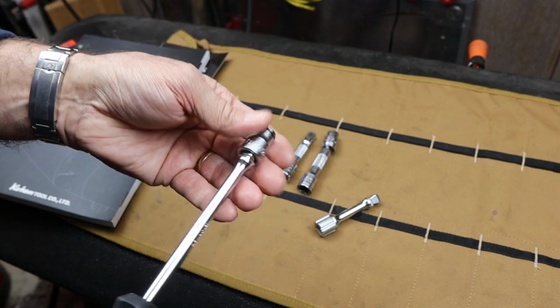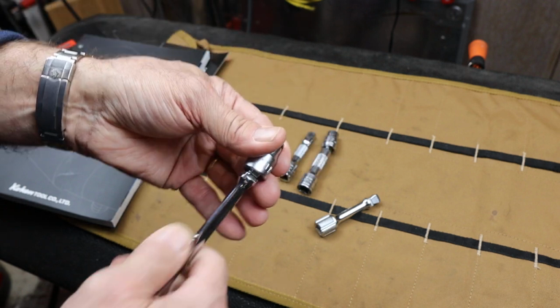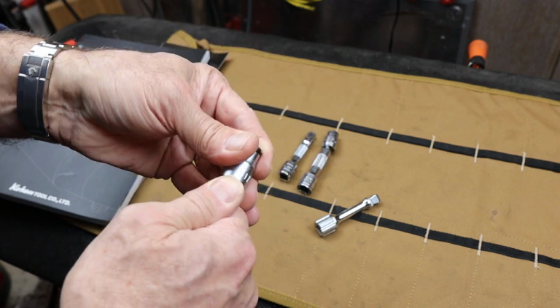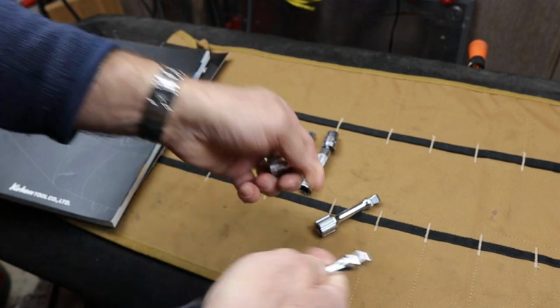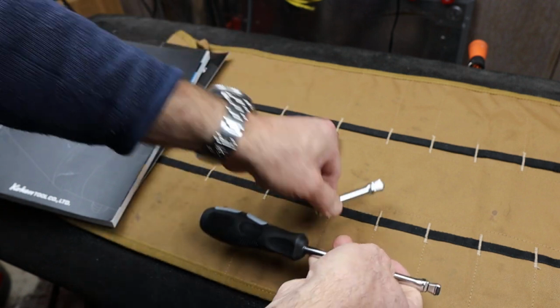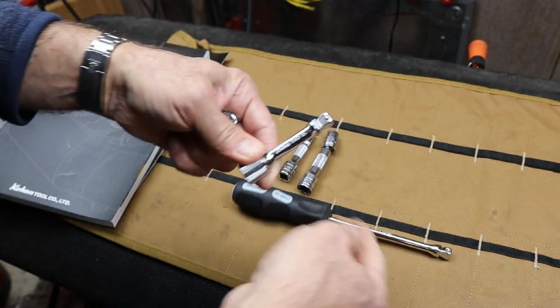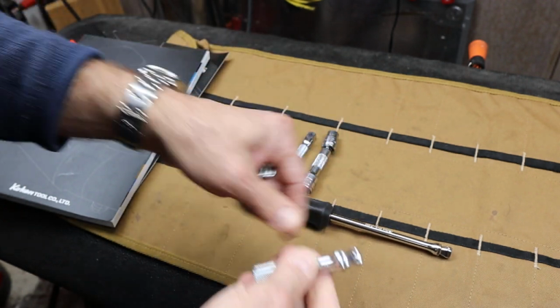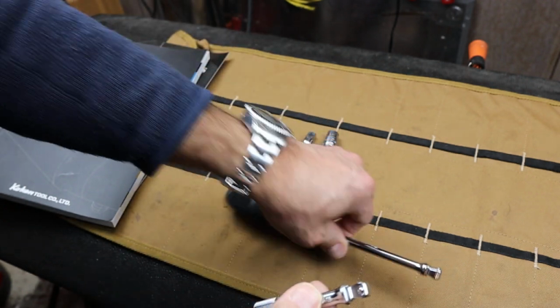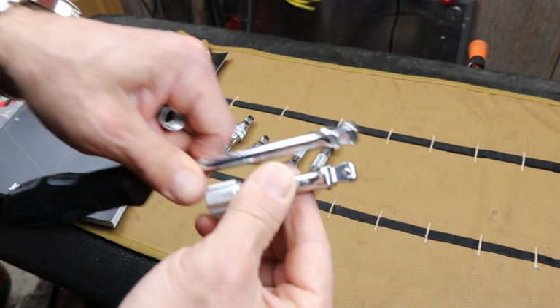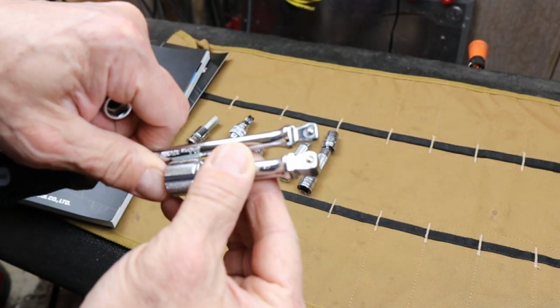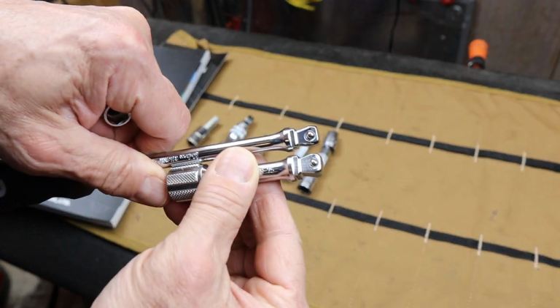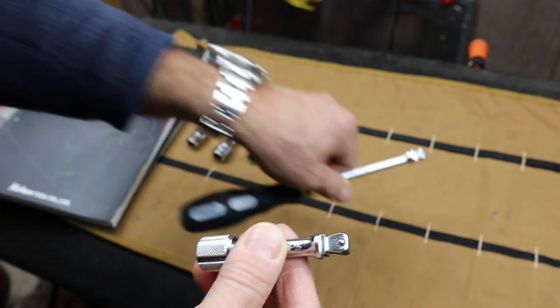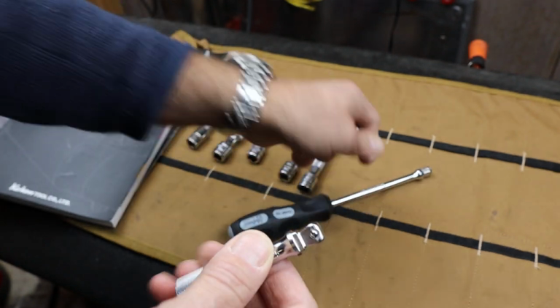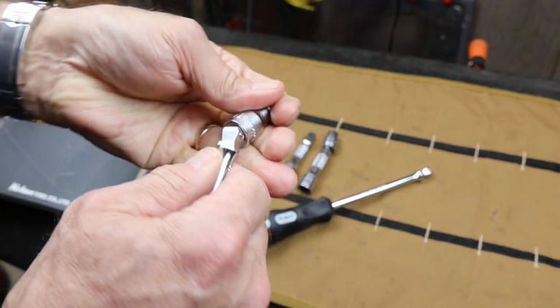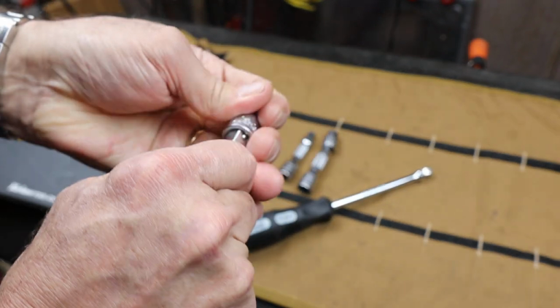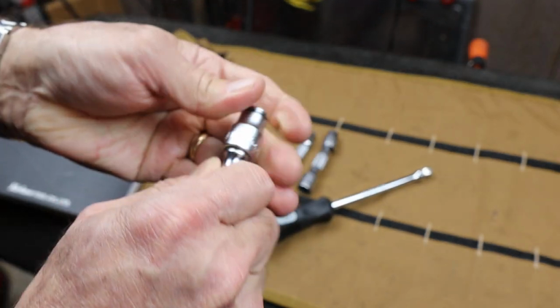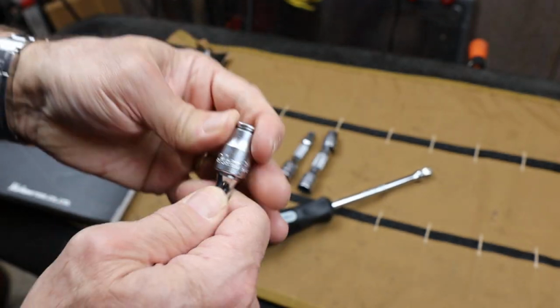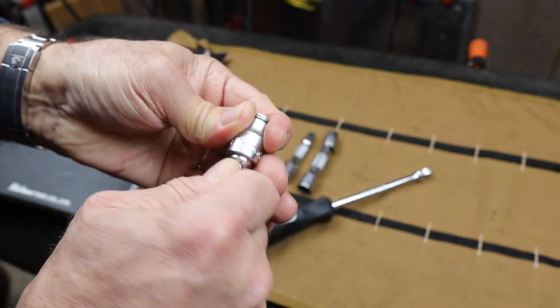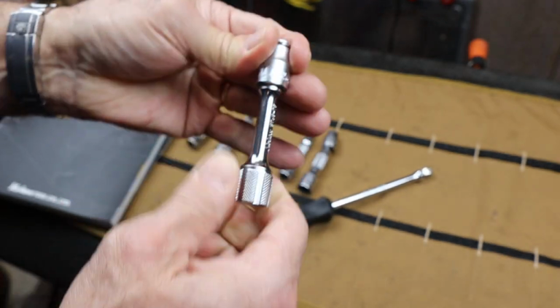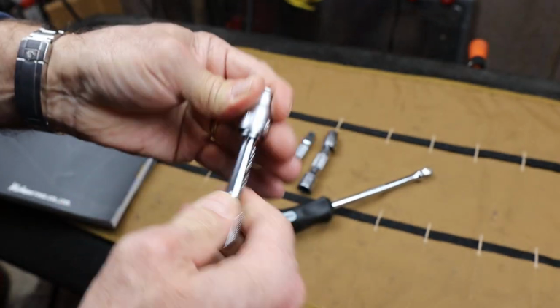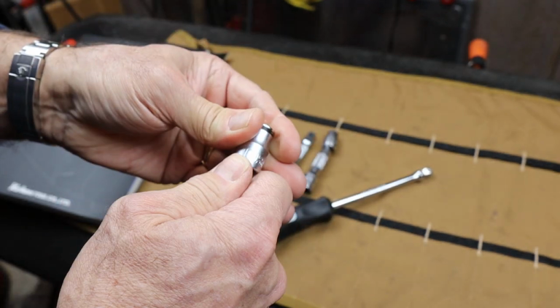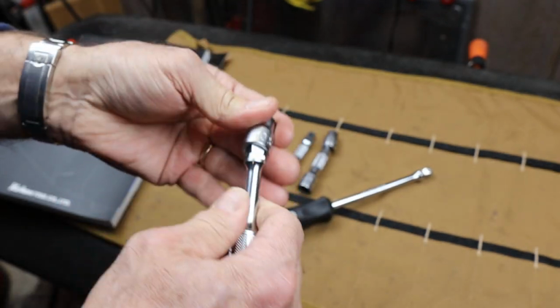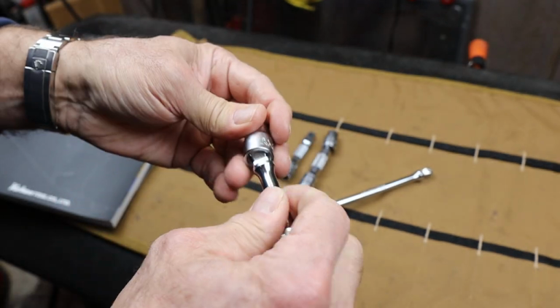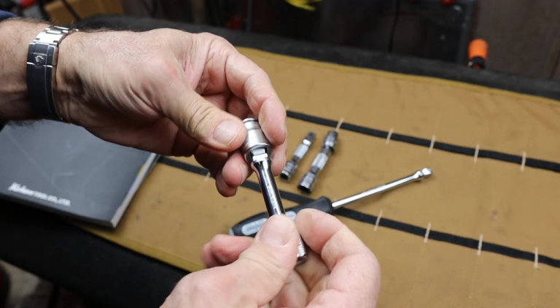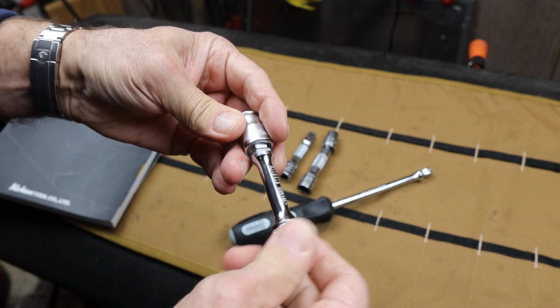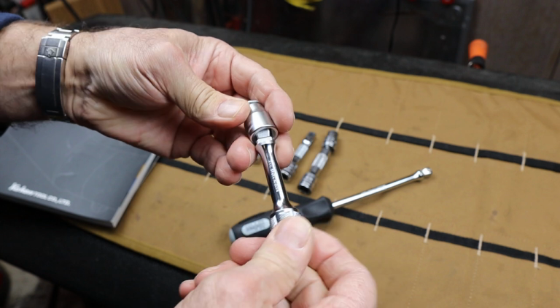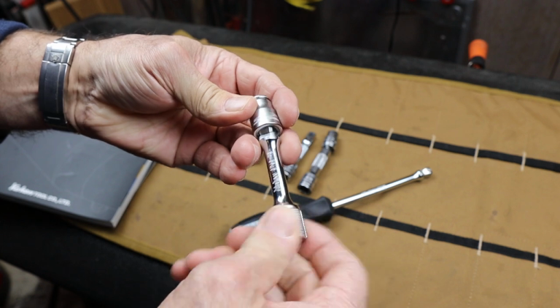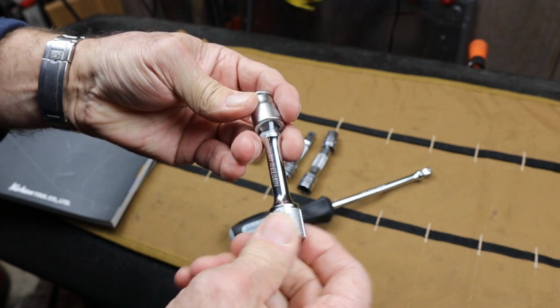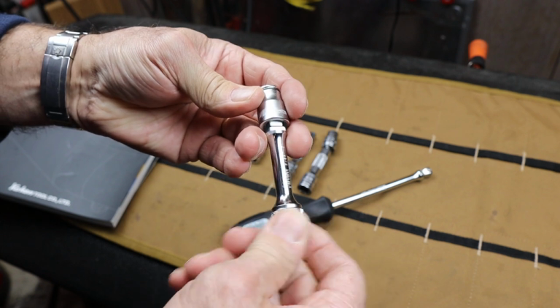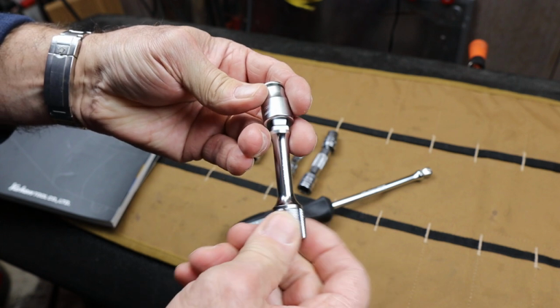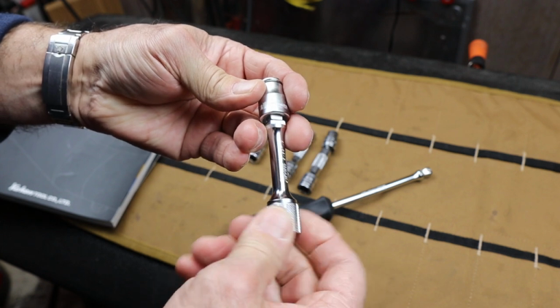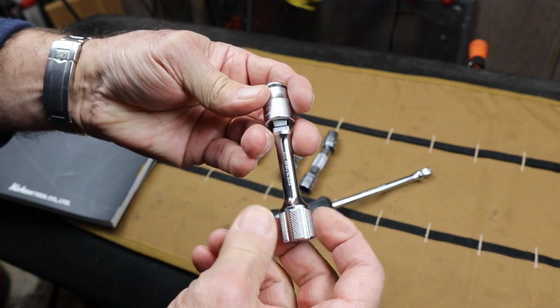So it's both a wobble socket and a non-wobble or fixed socket connection. Very simple. This is the same thing here on the extension — it allows it to drop all the way on nice and solid, or again 15 degrees of wobble.